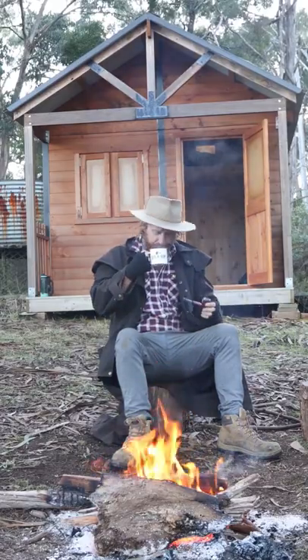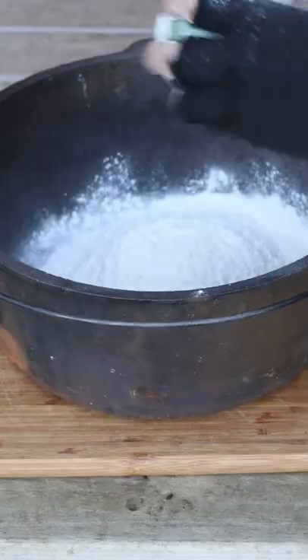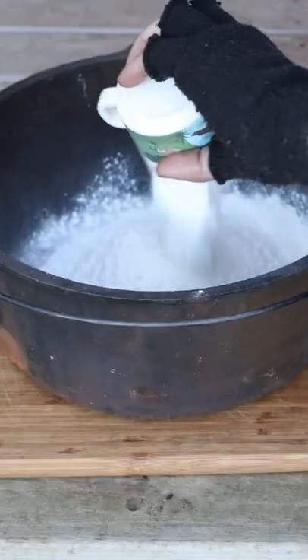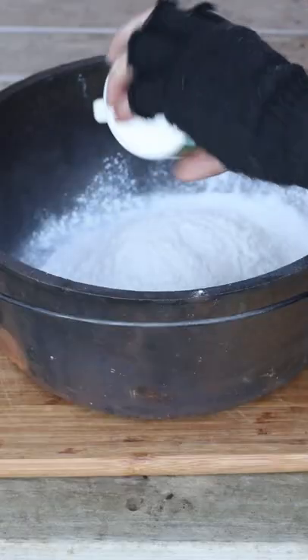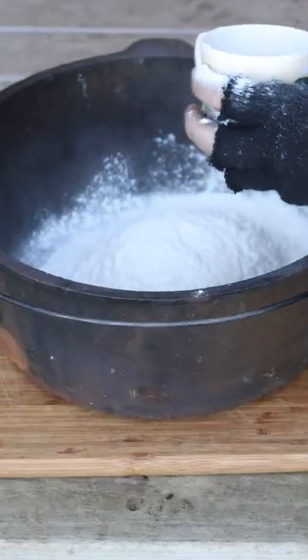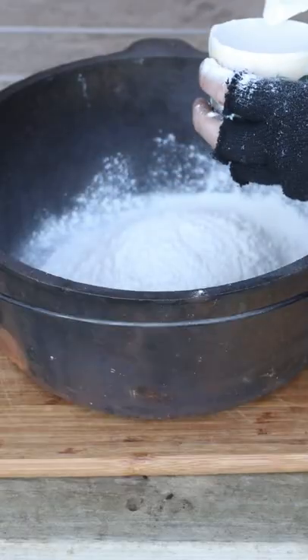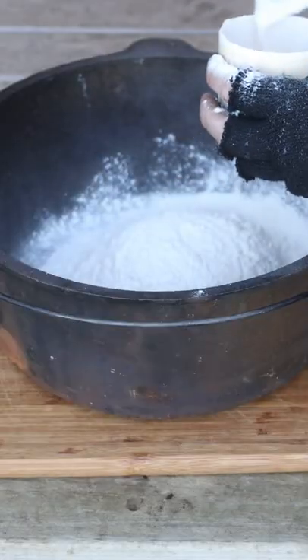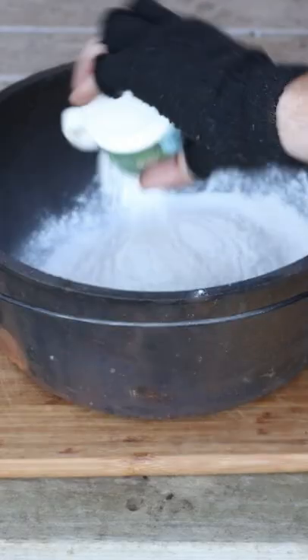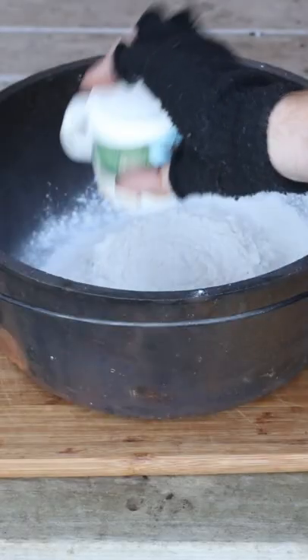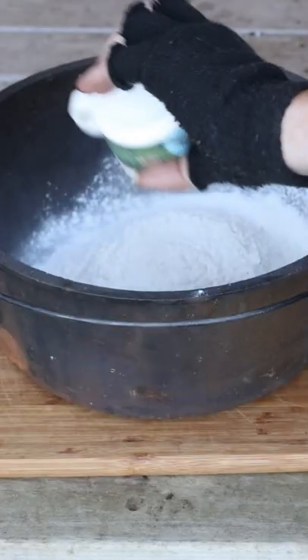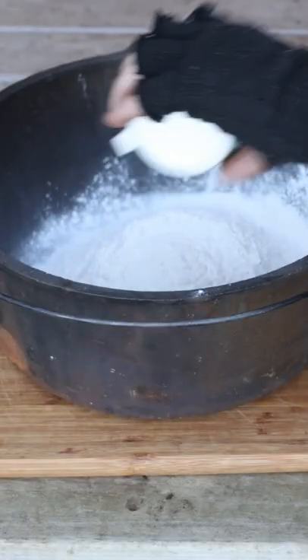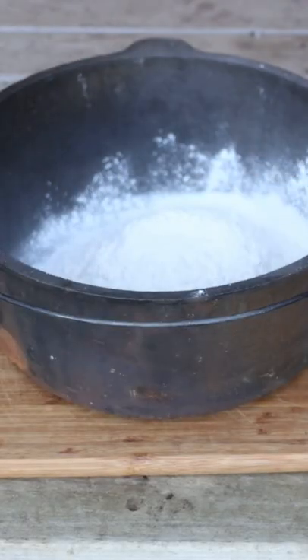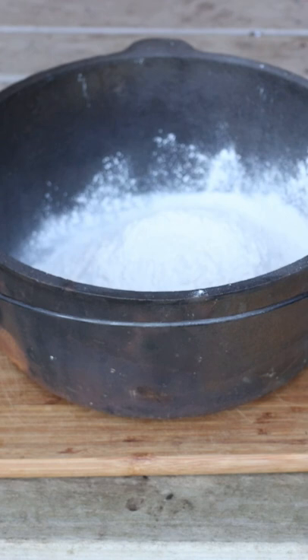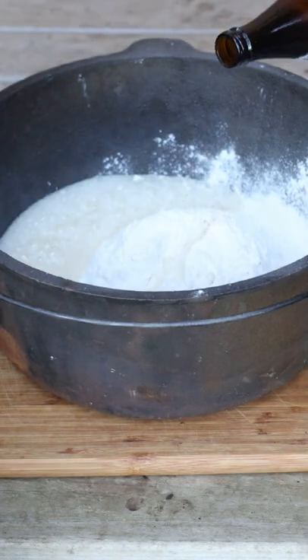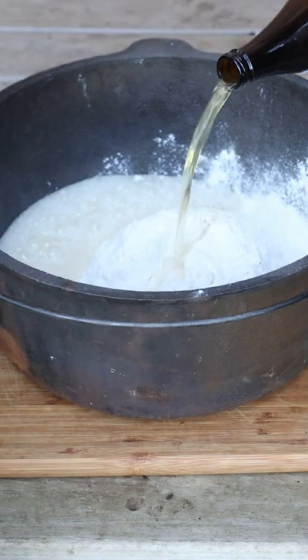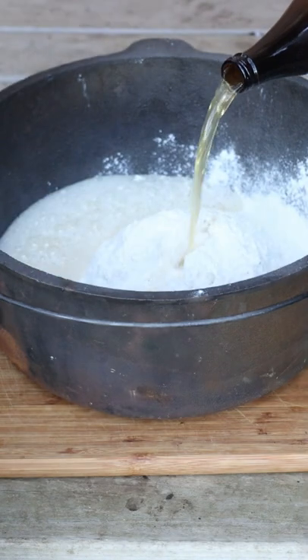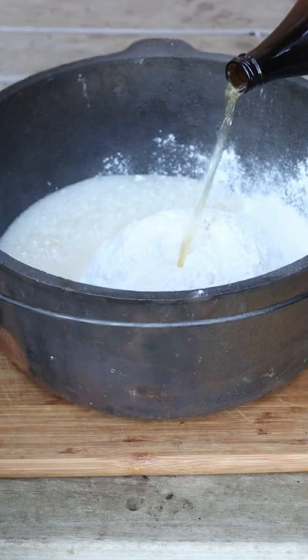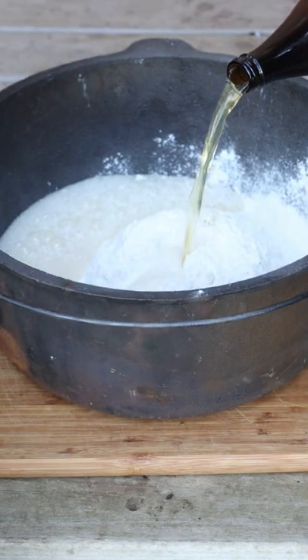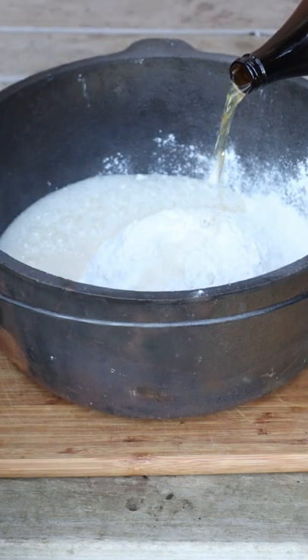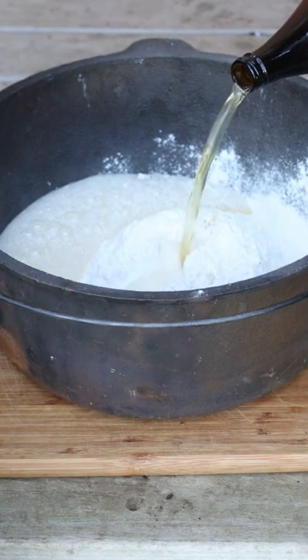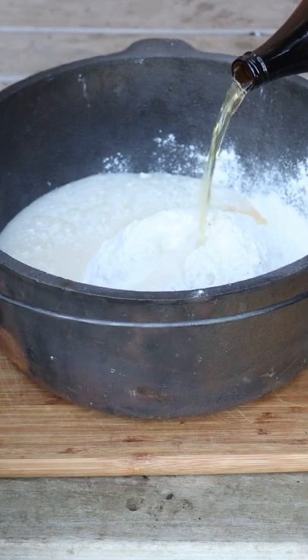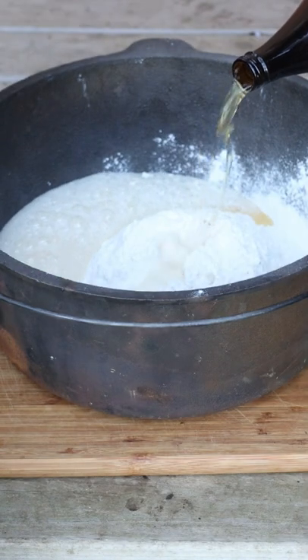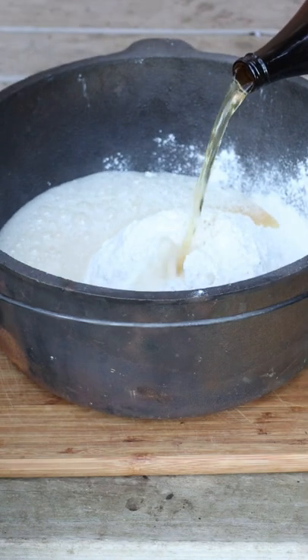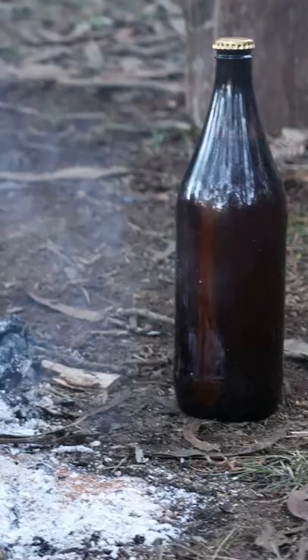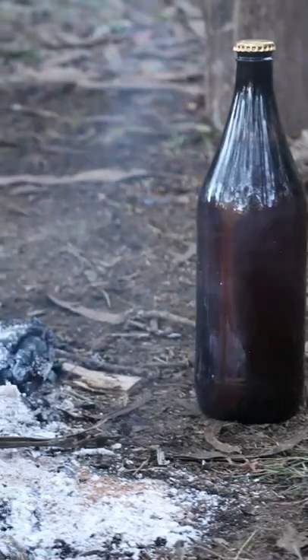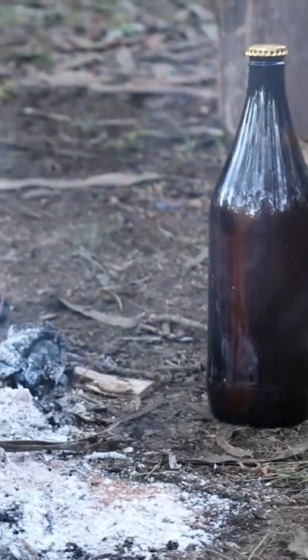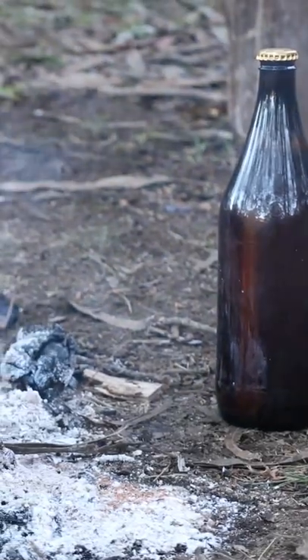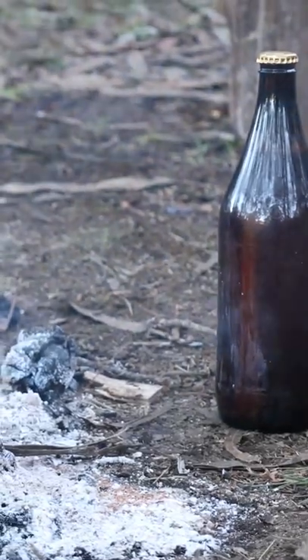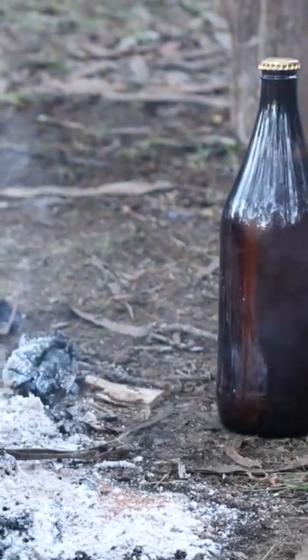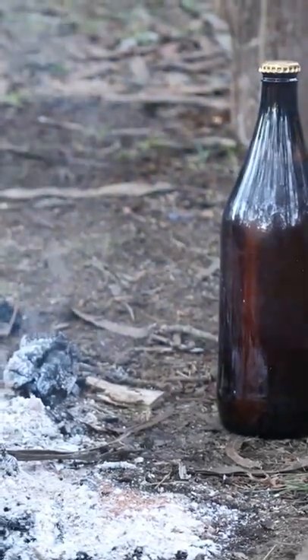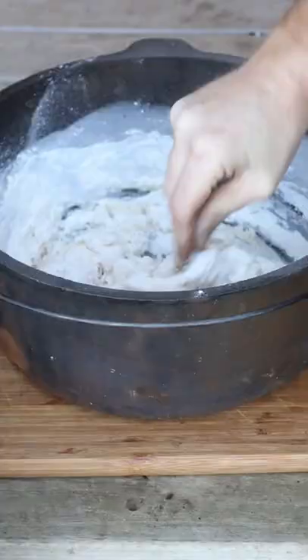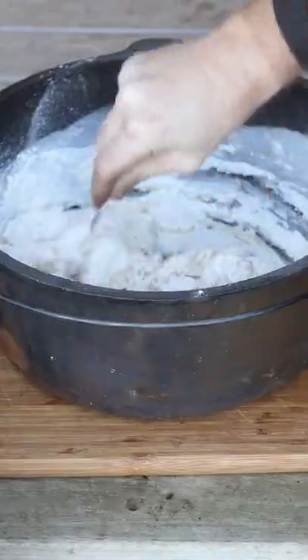First up, chuck six cups of self-raising flour in your camp pot. Chuck 330ml of homebrew in there for some flavour. Make sure it's been warmed up by the fire though.